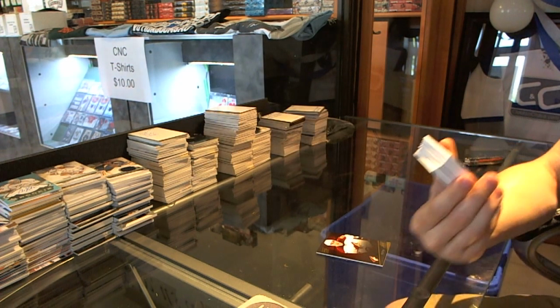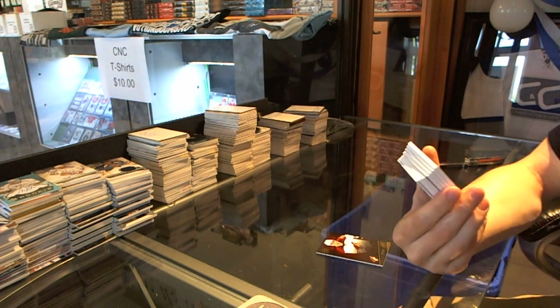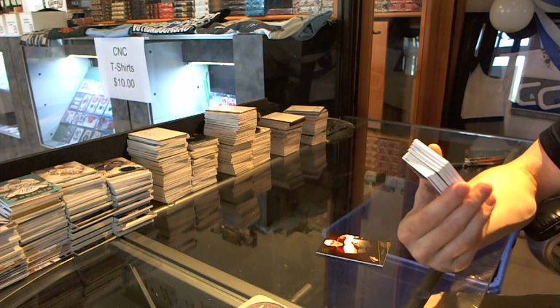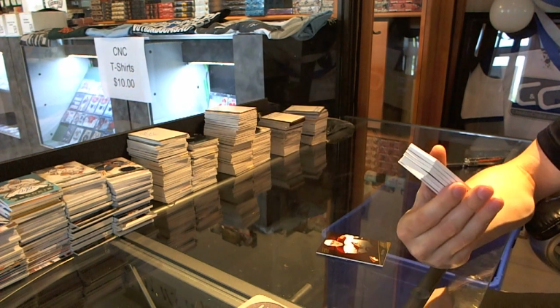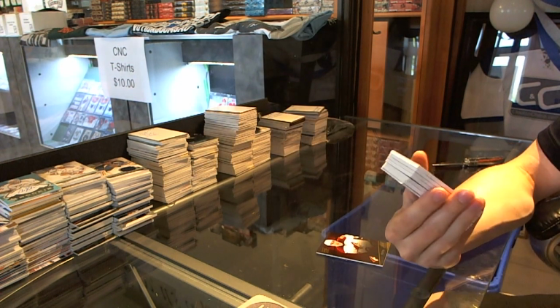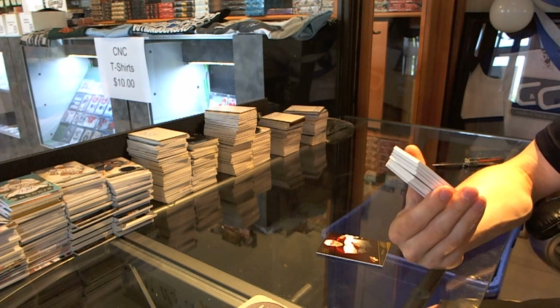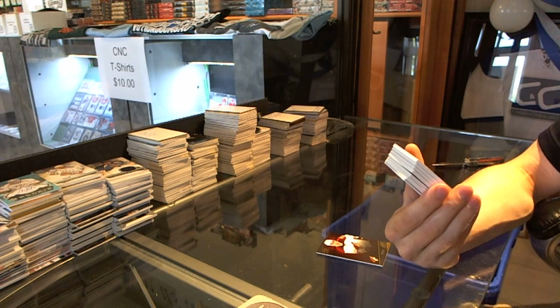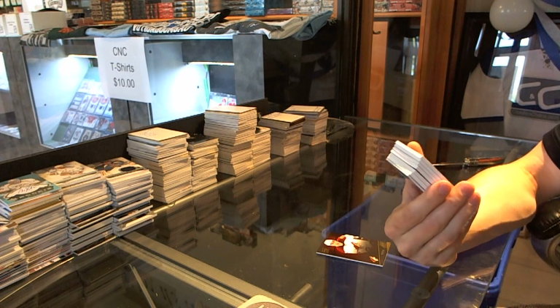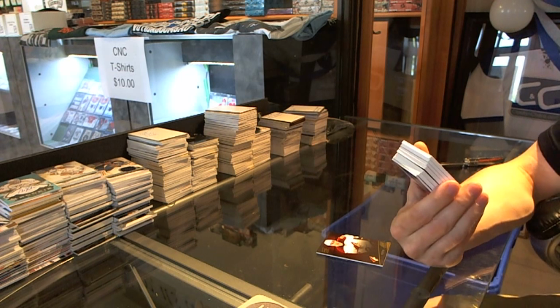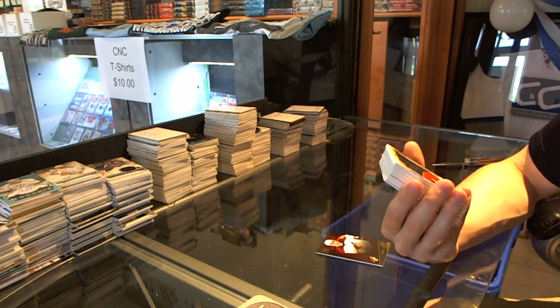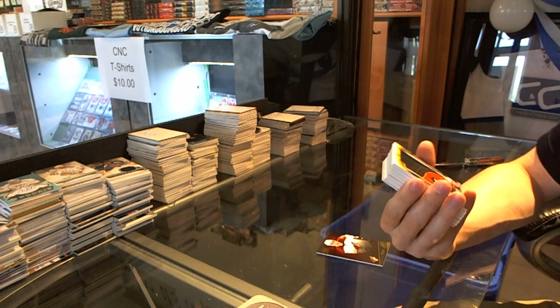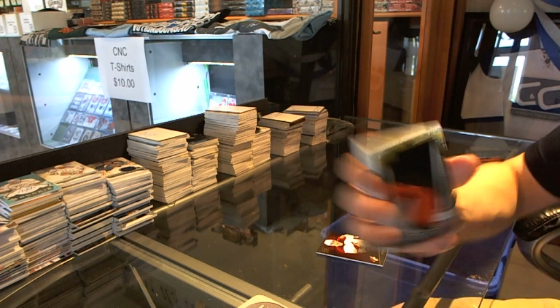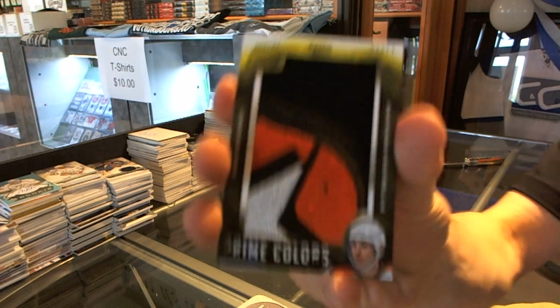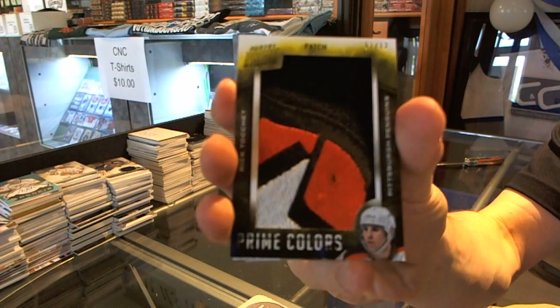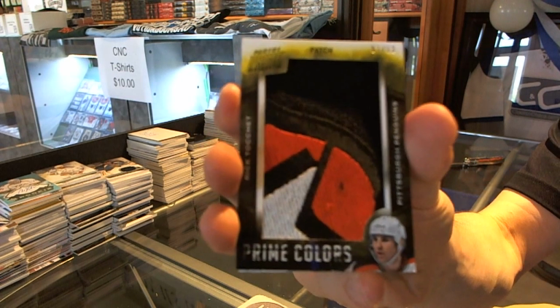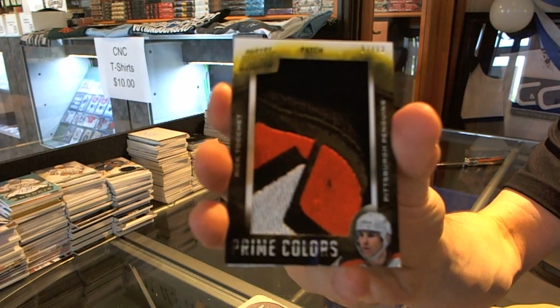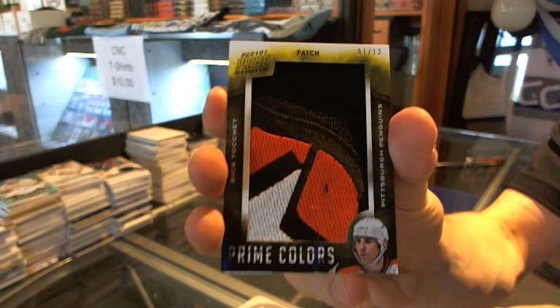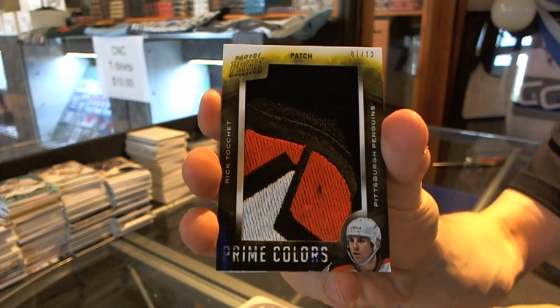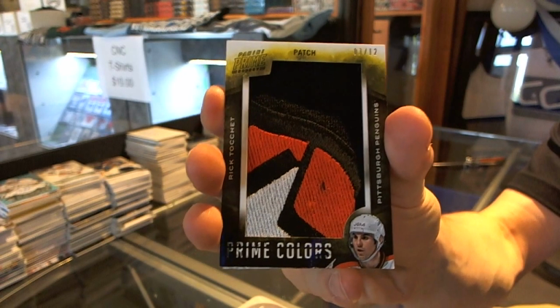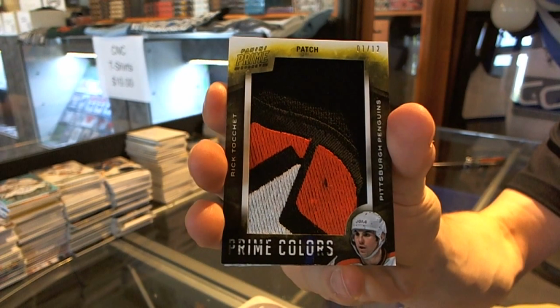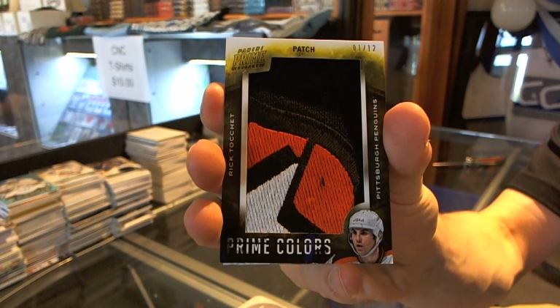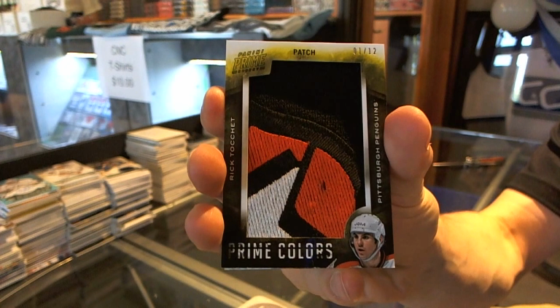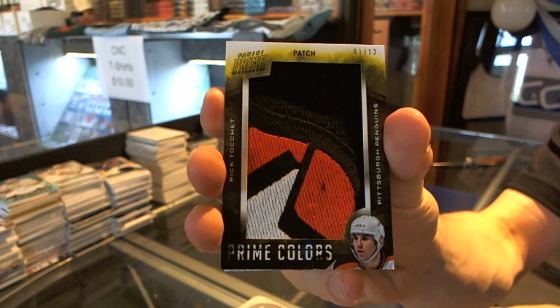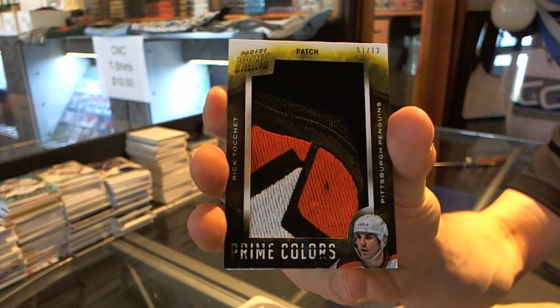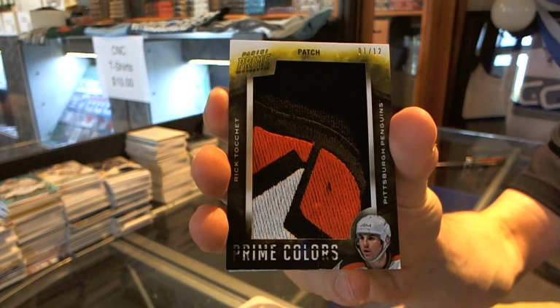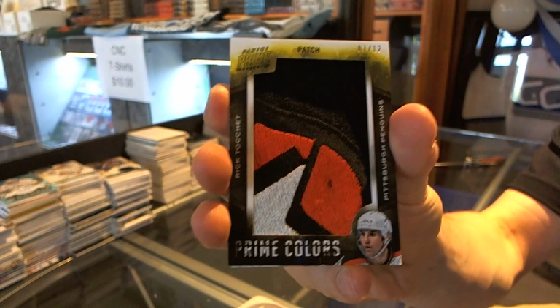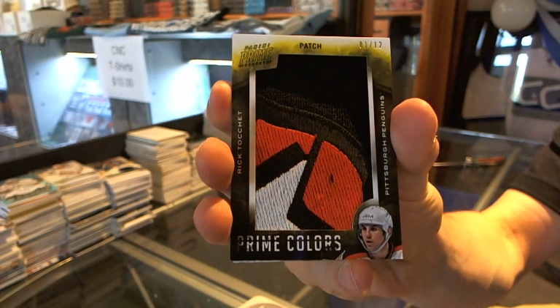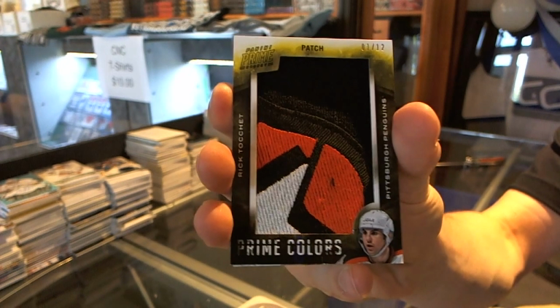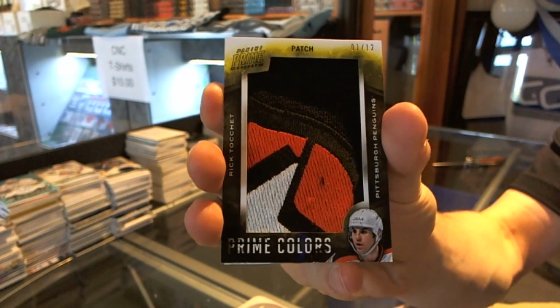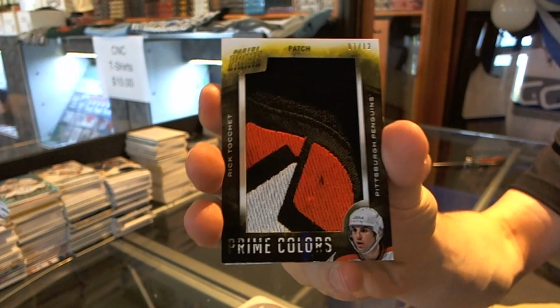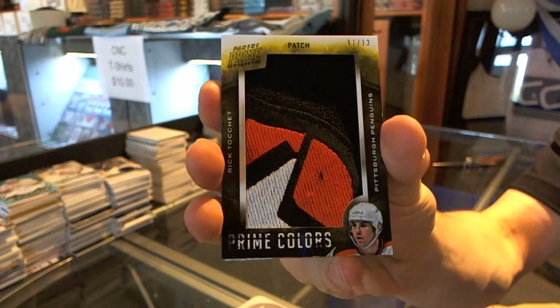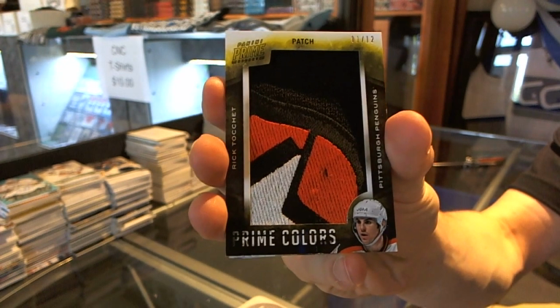We've got a Prime Colors patch, number 1 of 12 — Rick Tockett. 1 of 12!